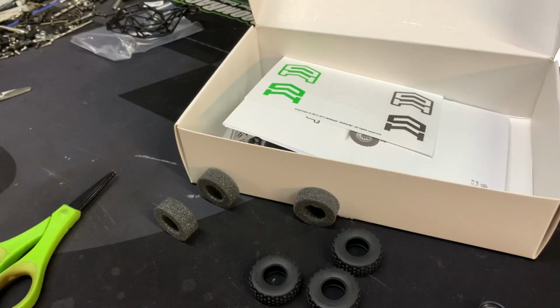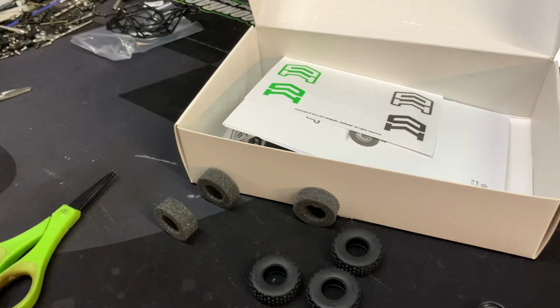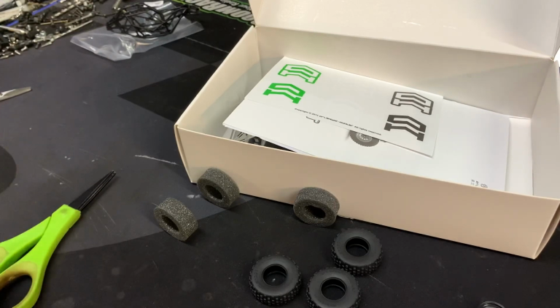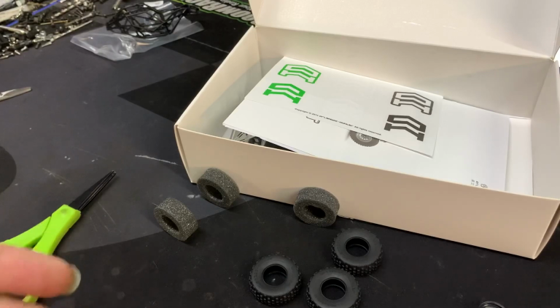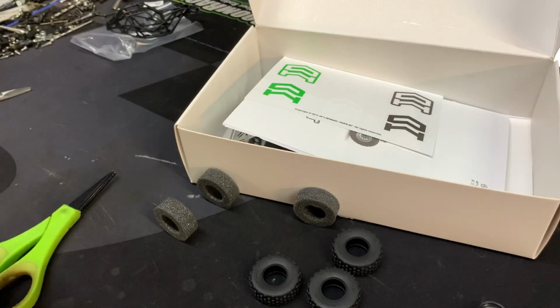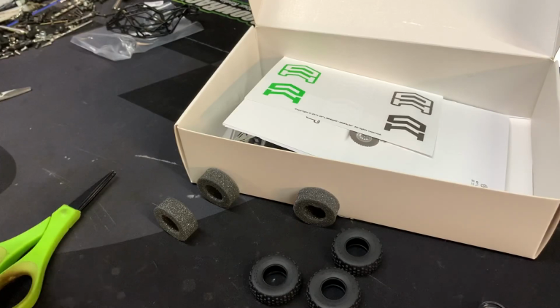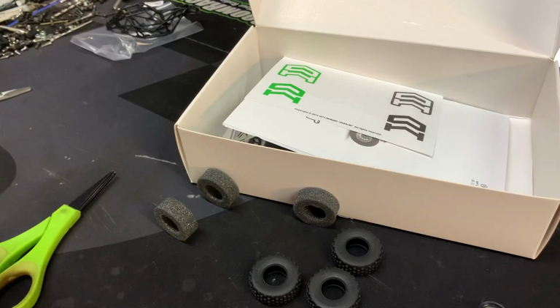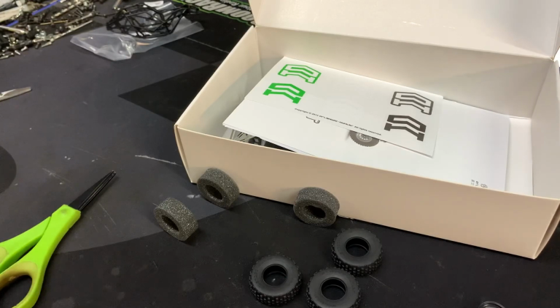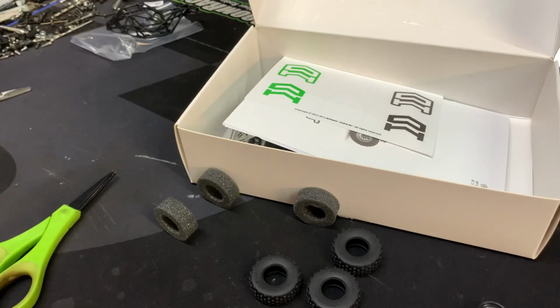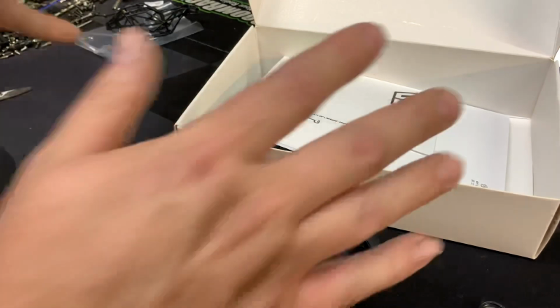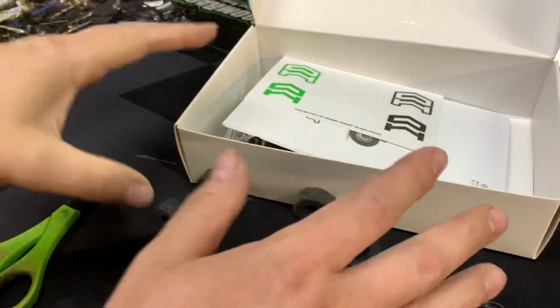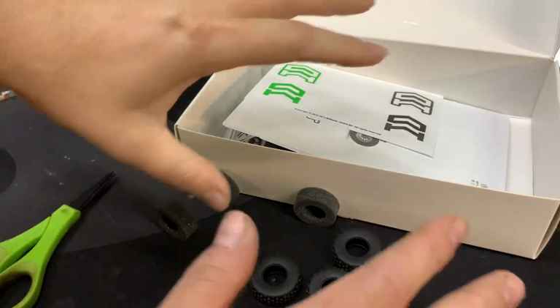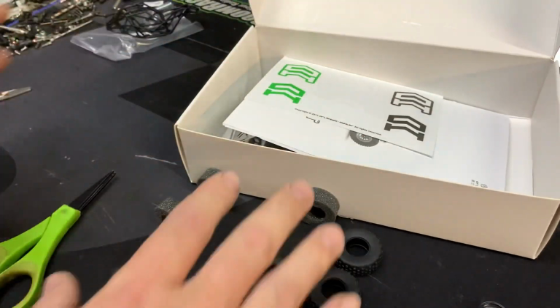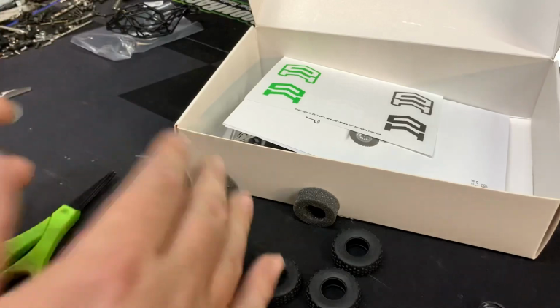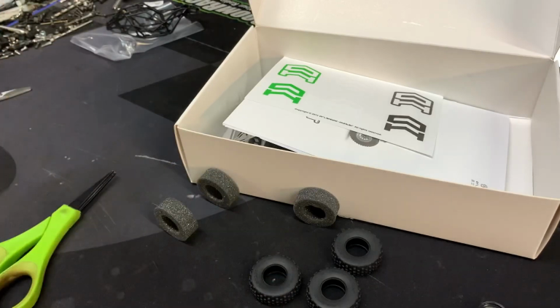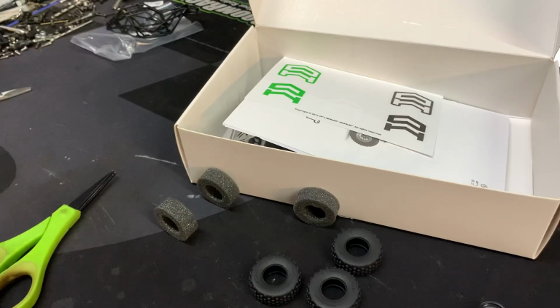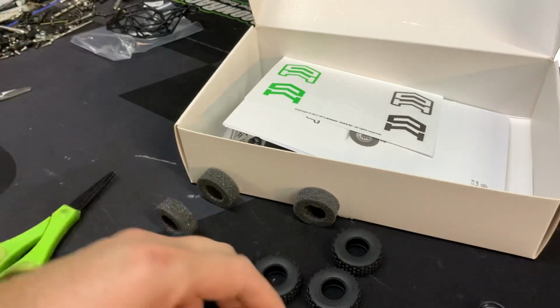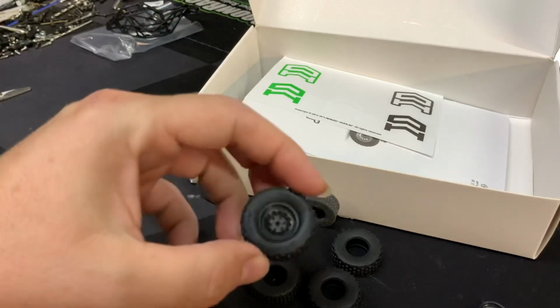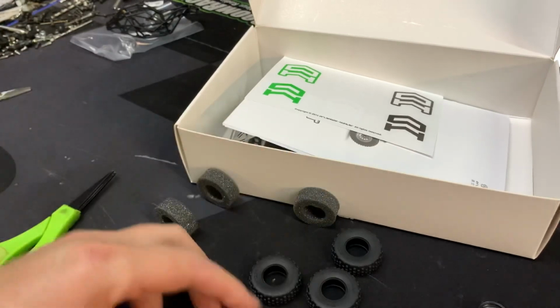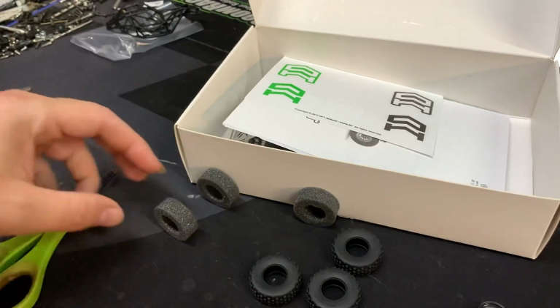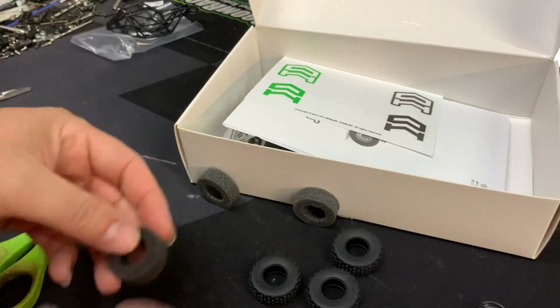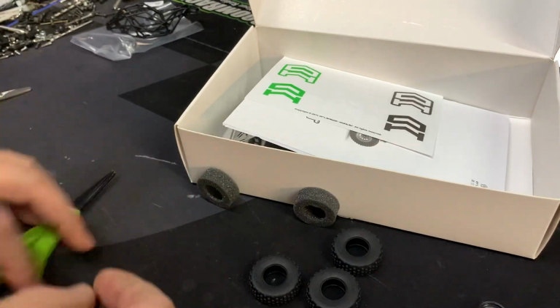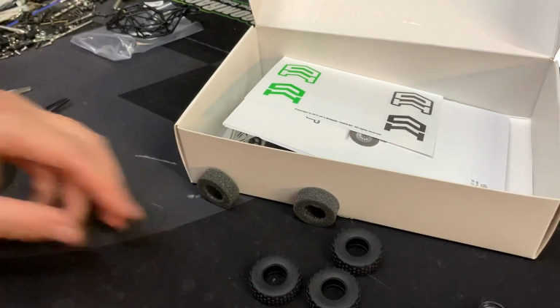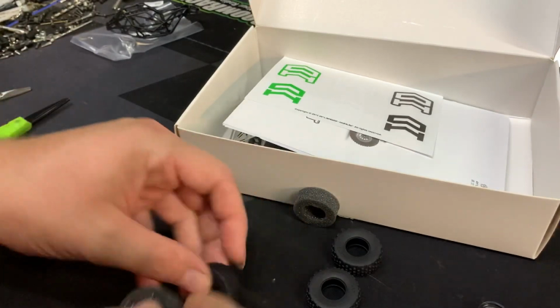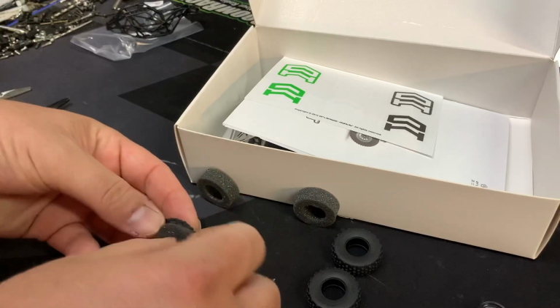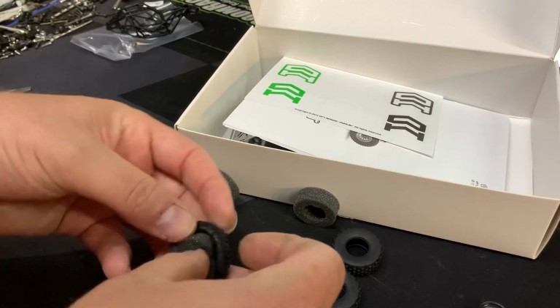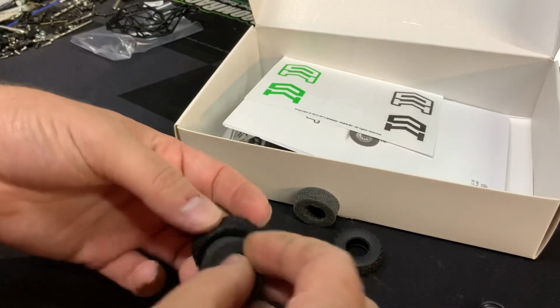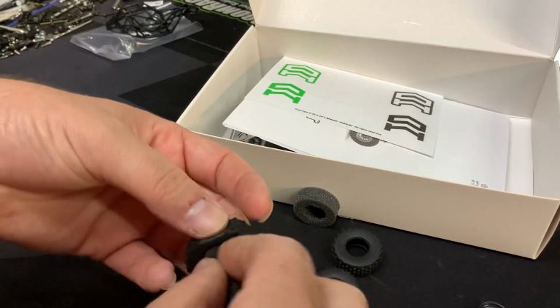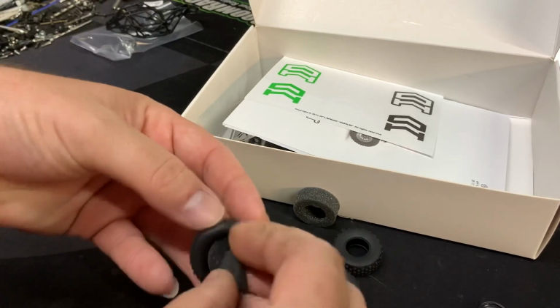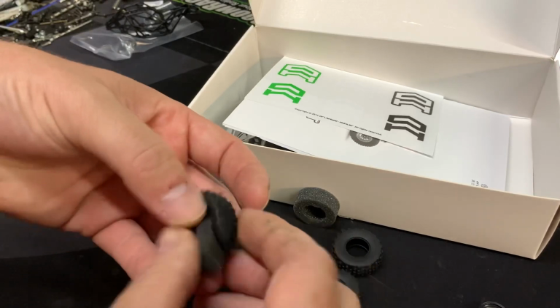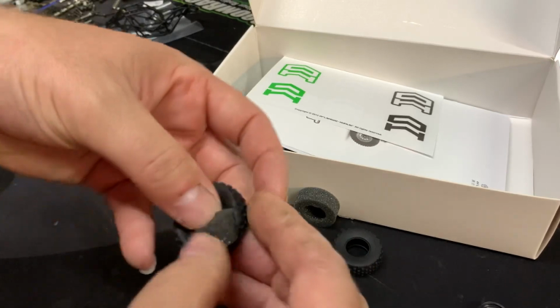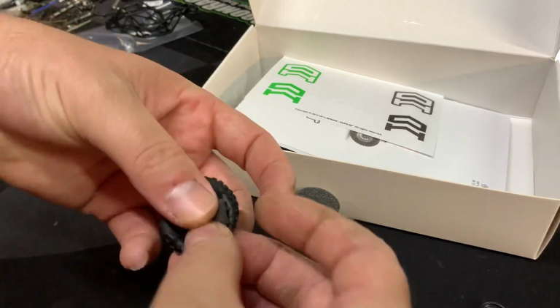I plan to do a build on this. I'm trying out this angle for a video so I can at least show you parts of it, because this thing is so tiny it's going to be hard to build, and if I filmed from the top you would miss out on things.